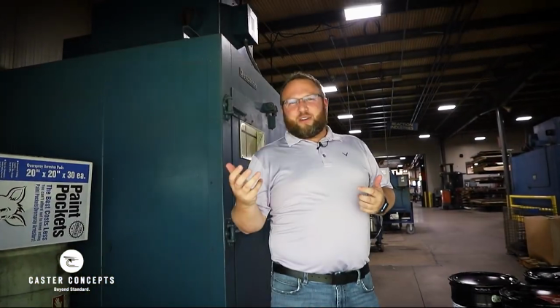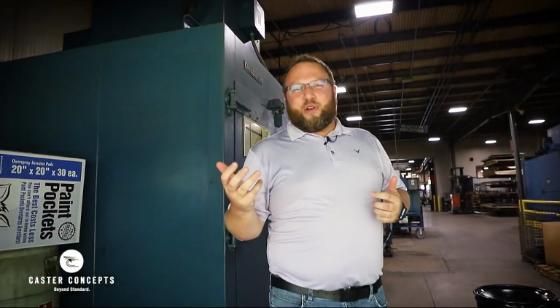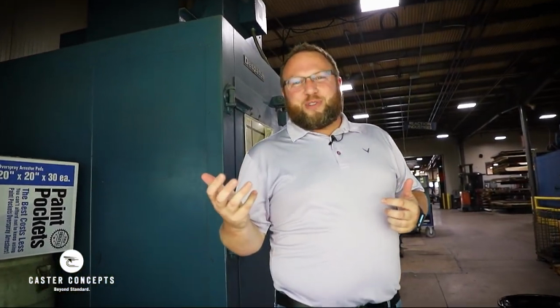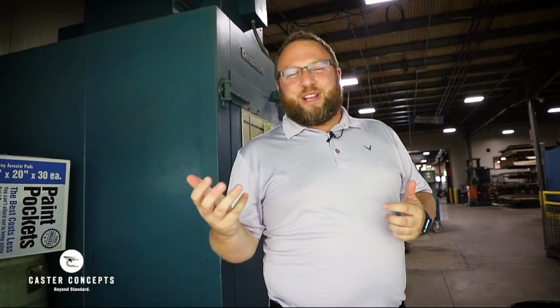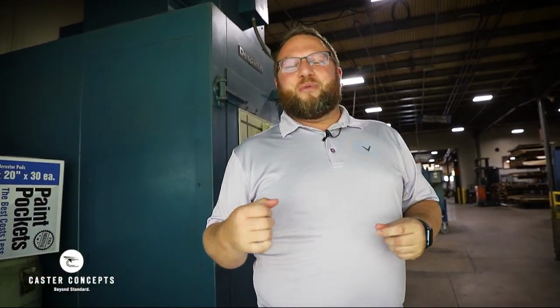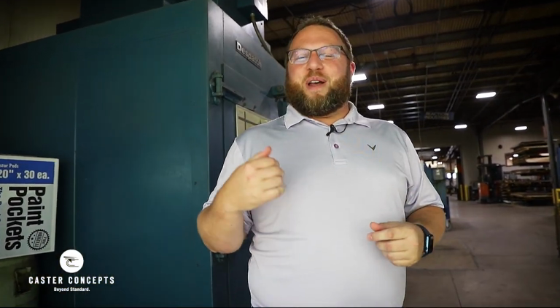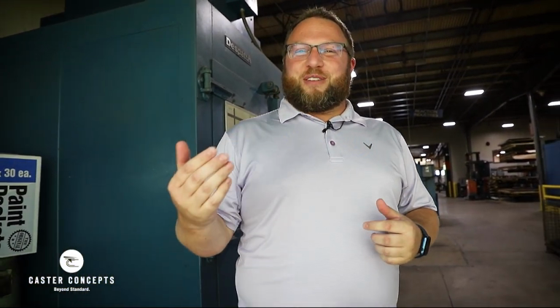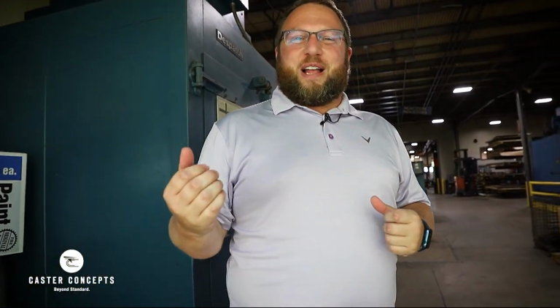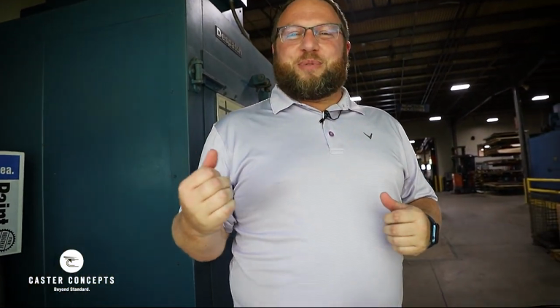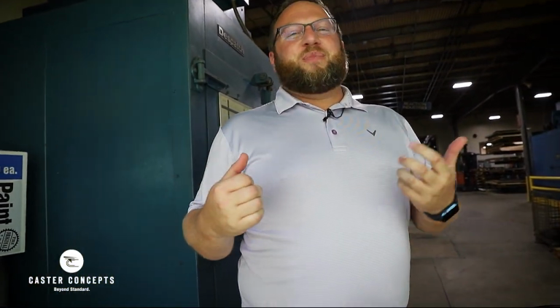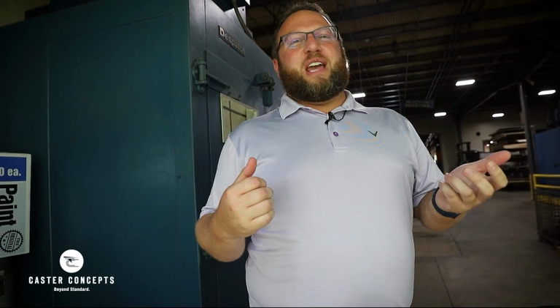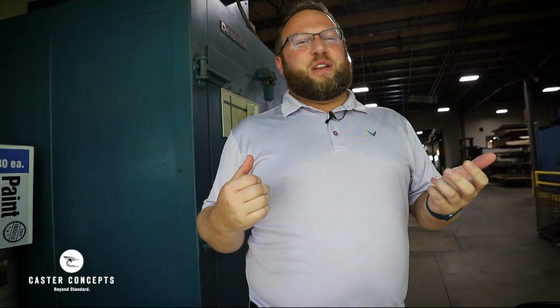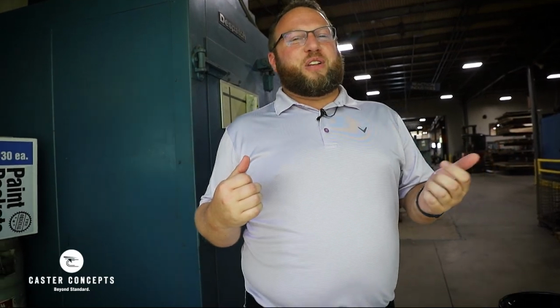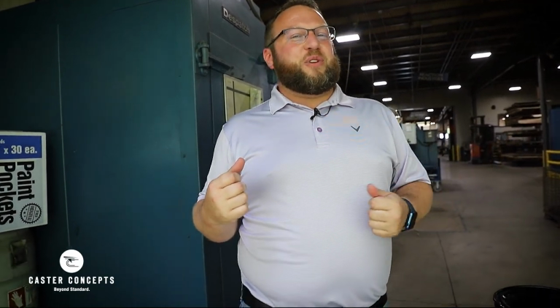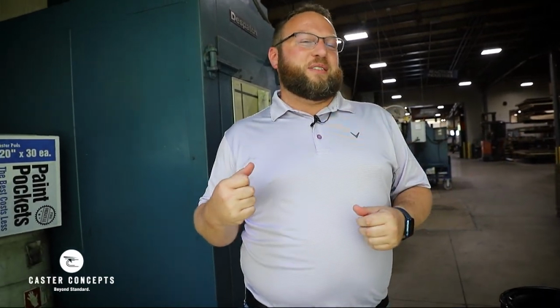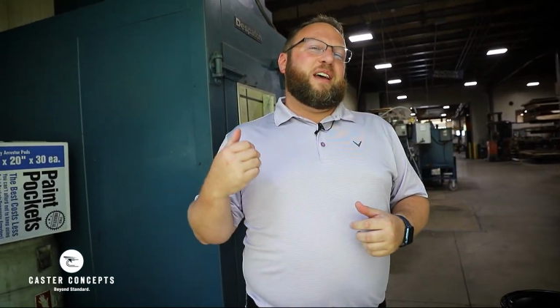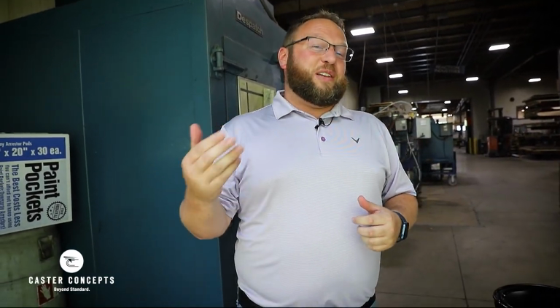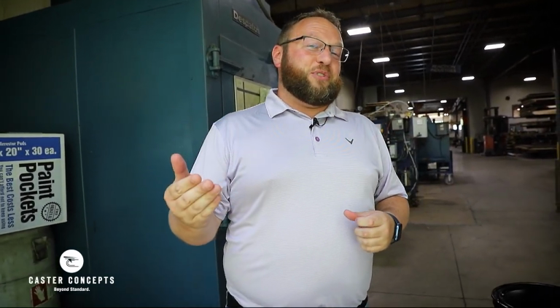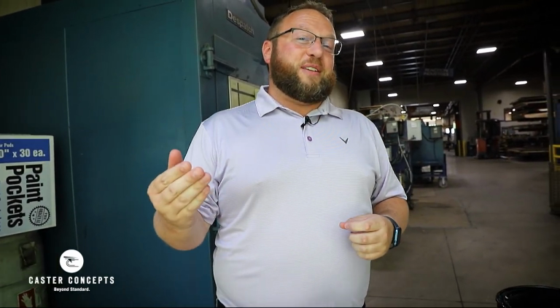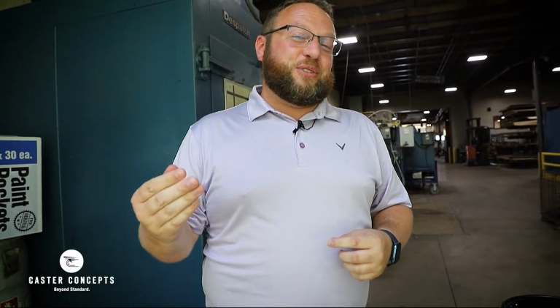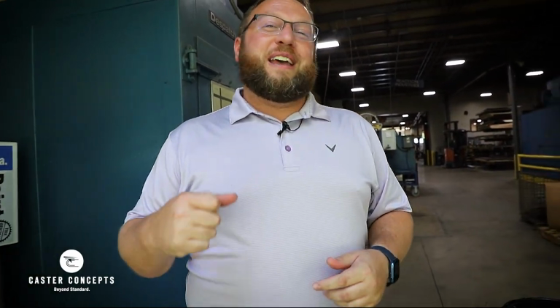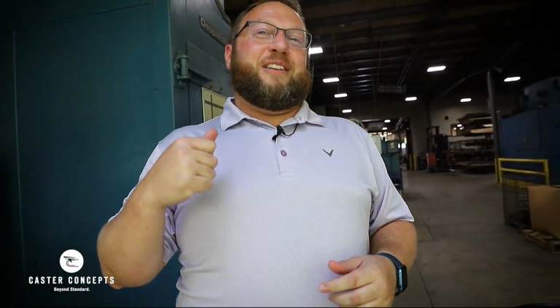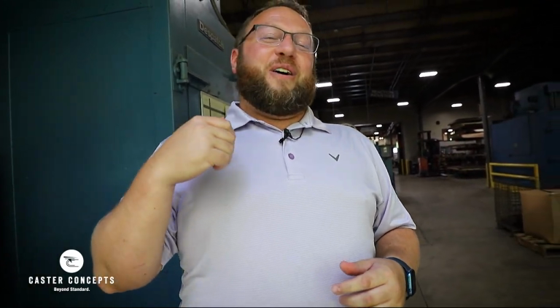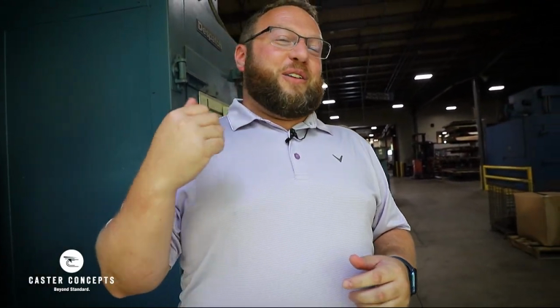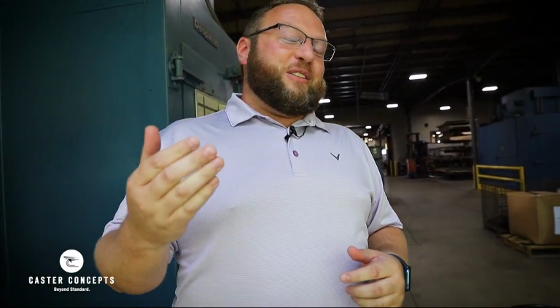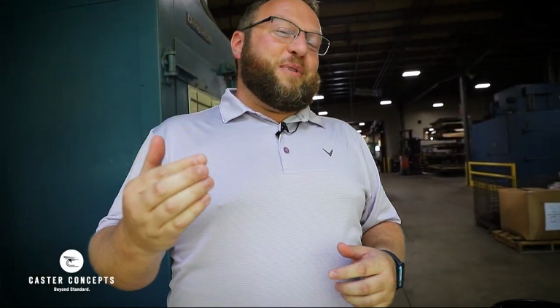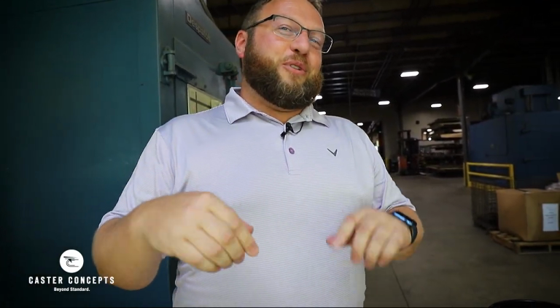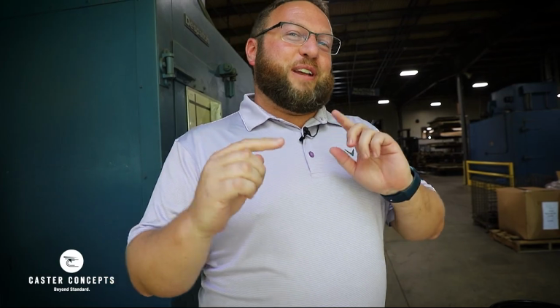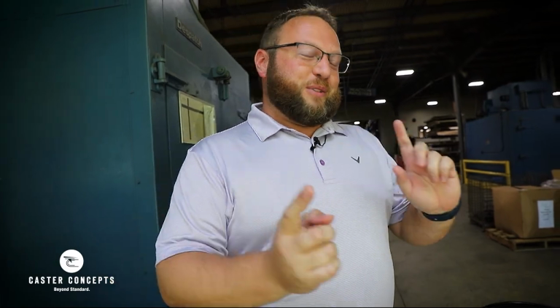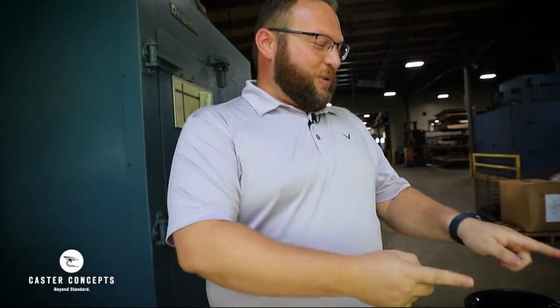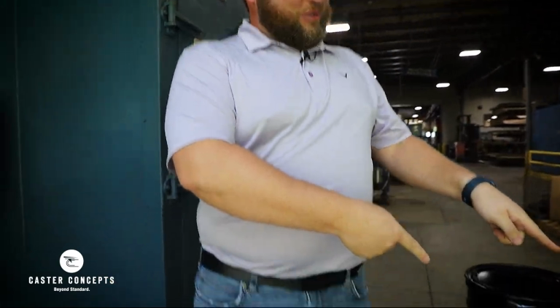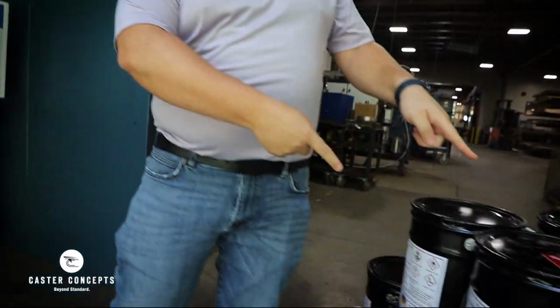Cory Faust here again with Caster Concepts. Today I want to discuss high temperature casters and all the needs that they can meet for your combustible situations.